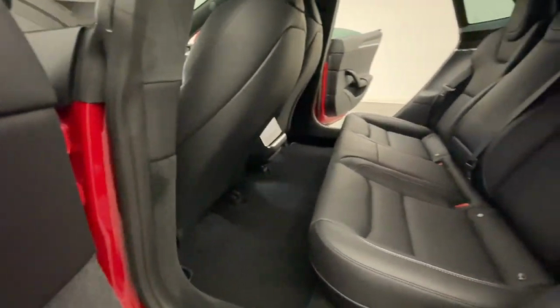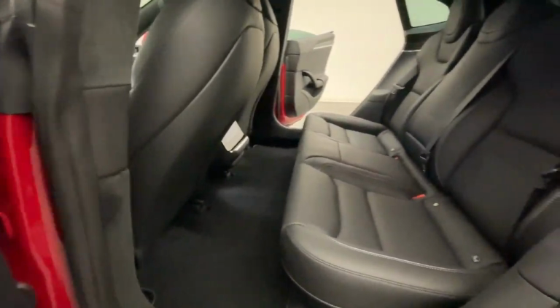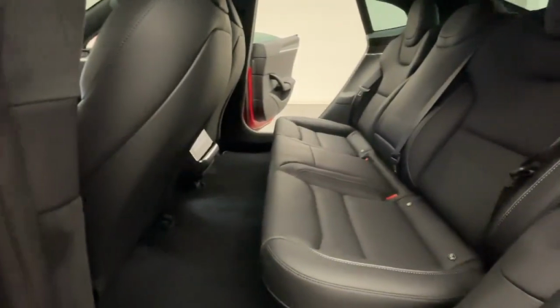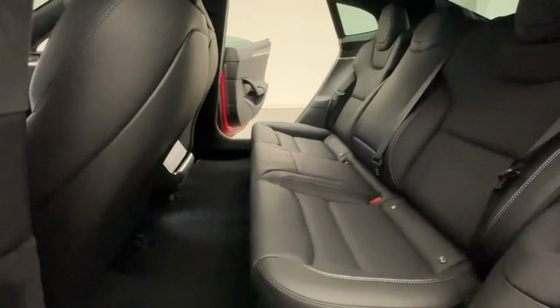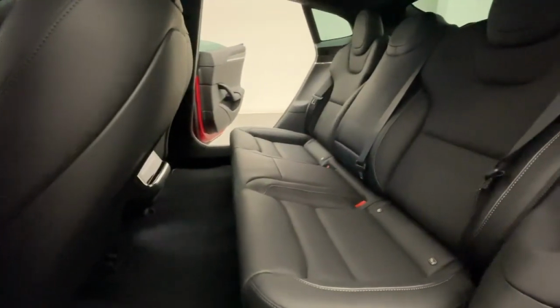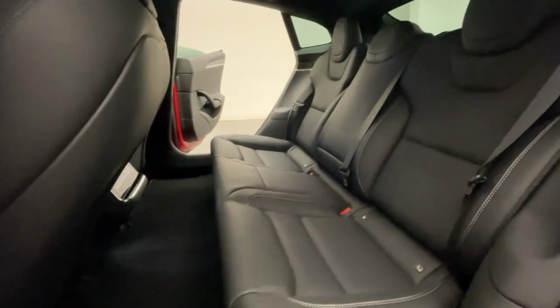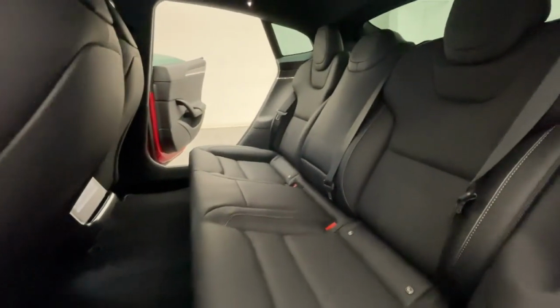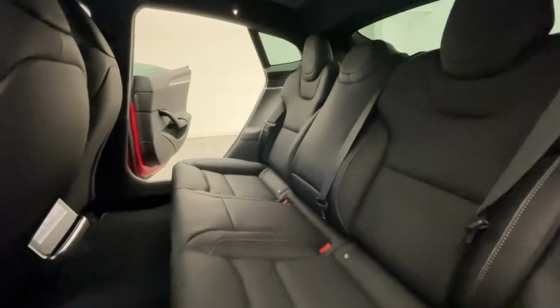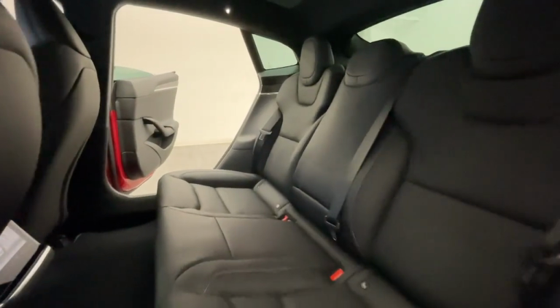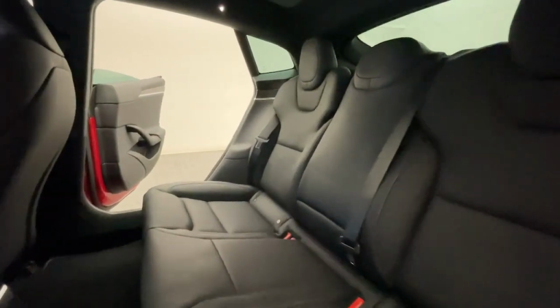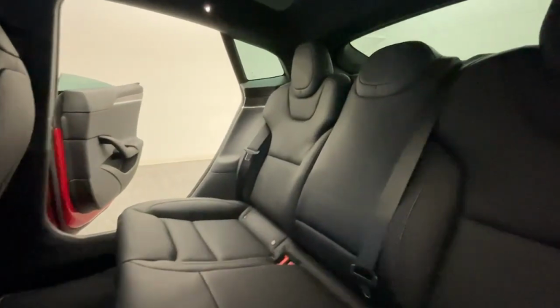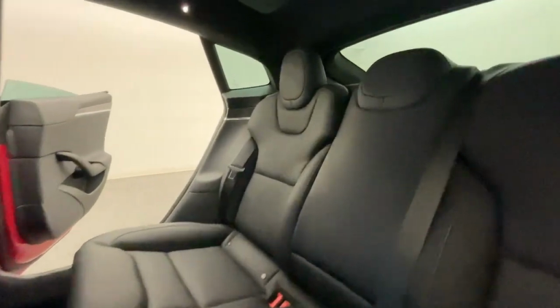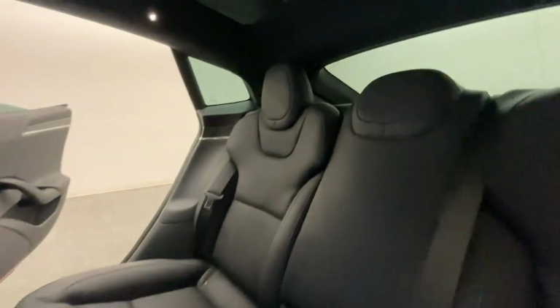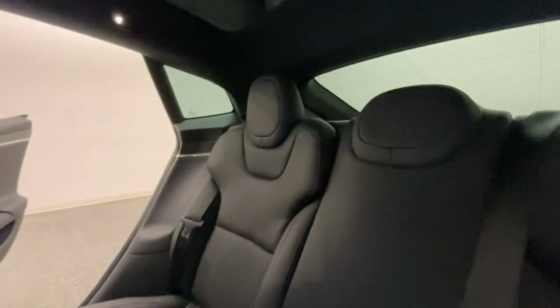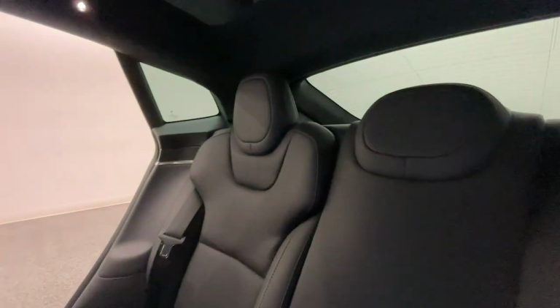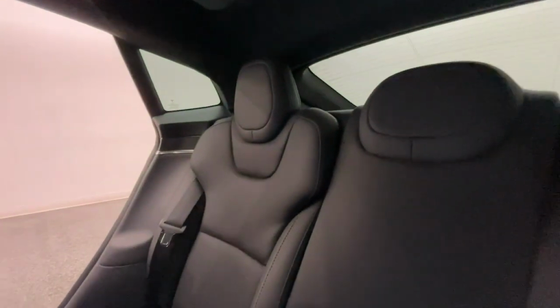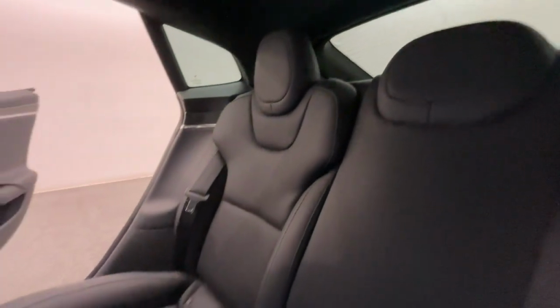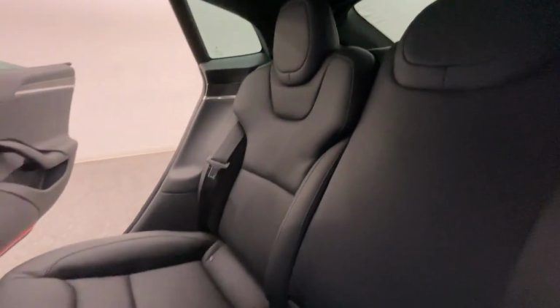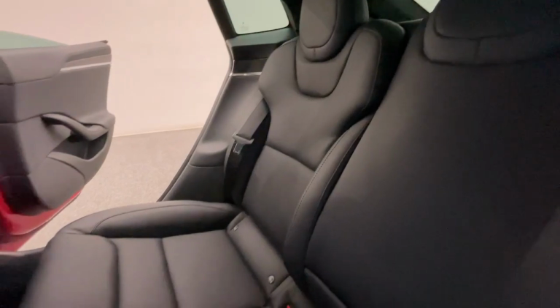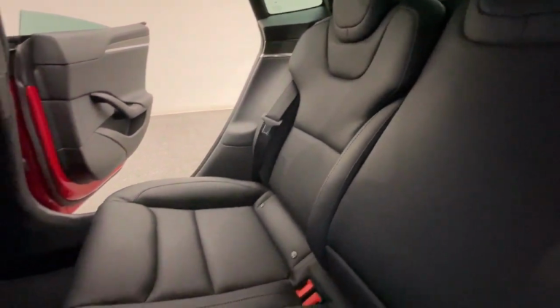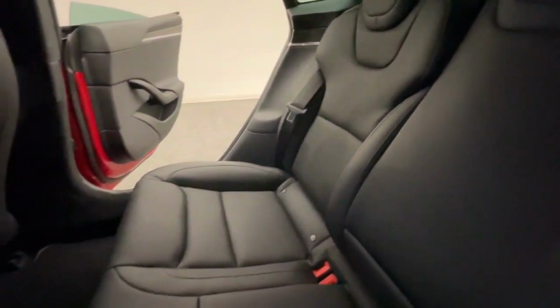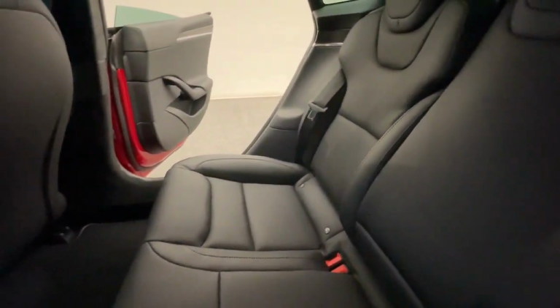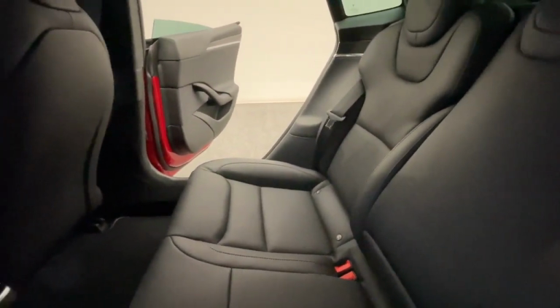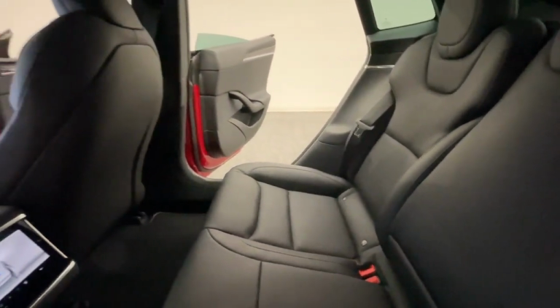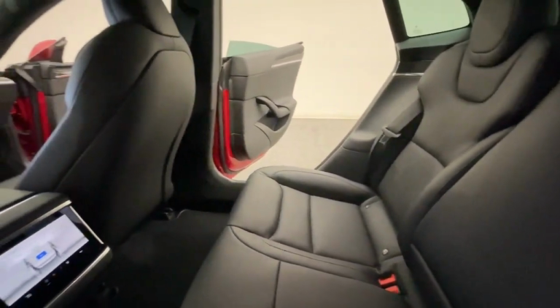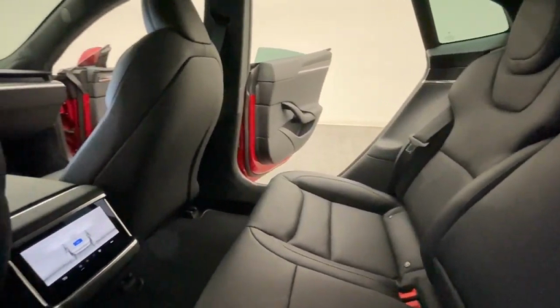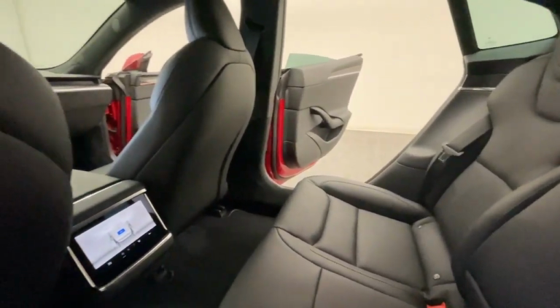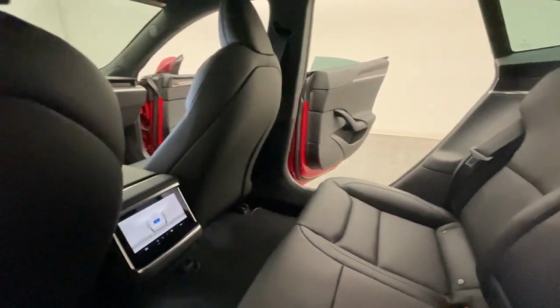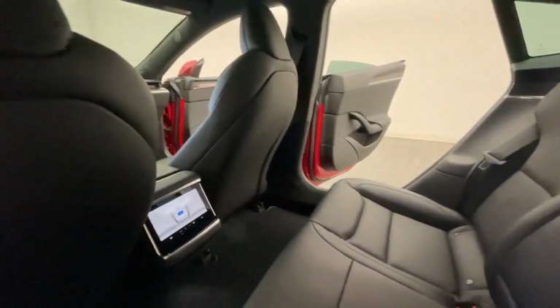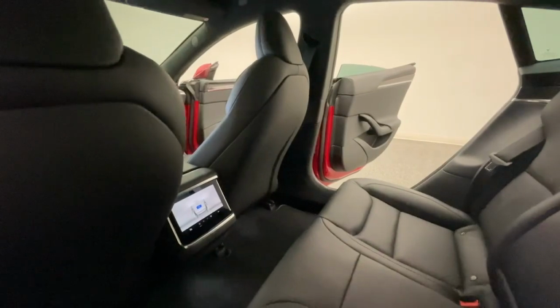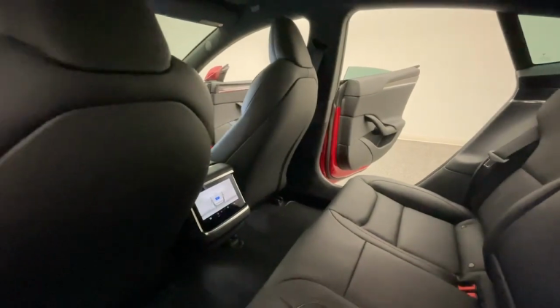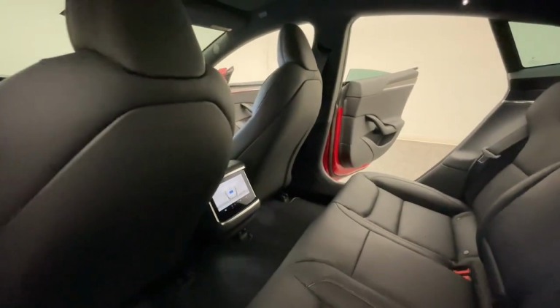Modern Motorcars is more than just a car dealership — we also feature a full-service shop staffed by ASE-certified technicians. We service both foreign and domestic brands, with a specialty in European imports.